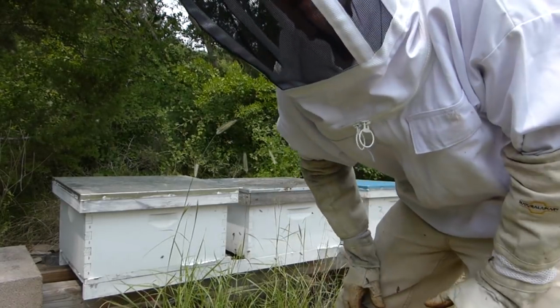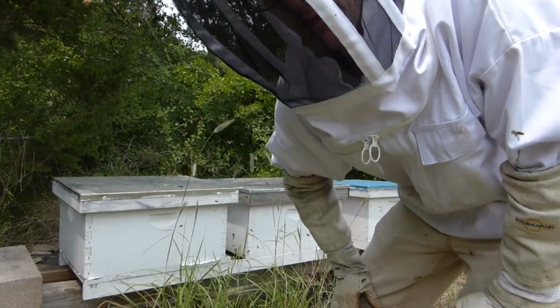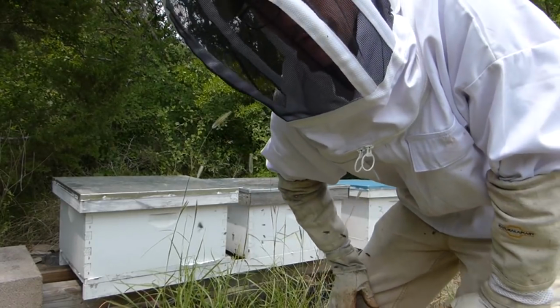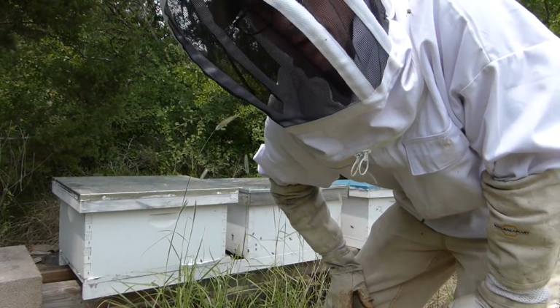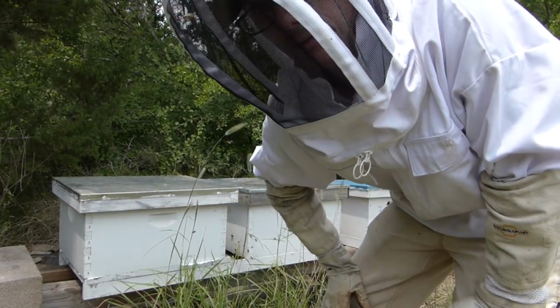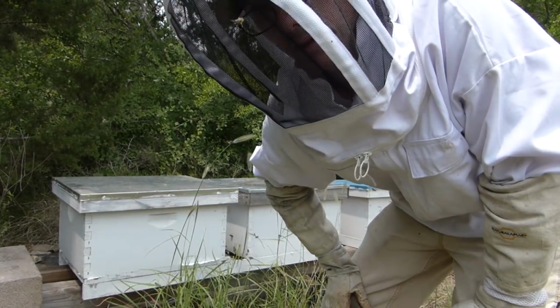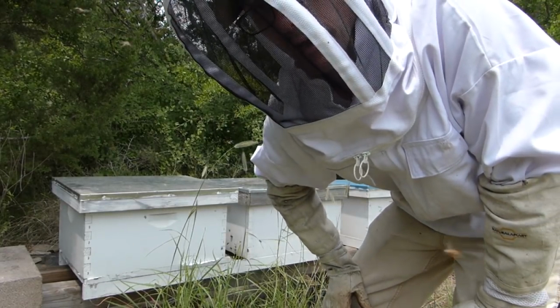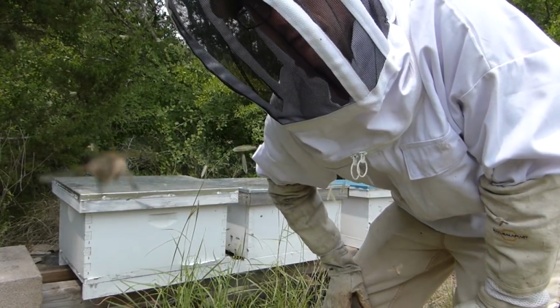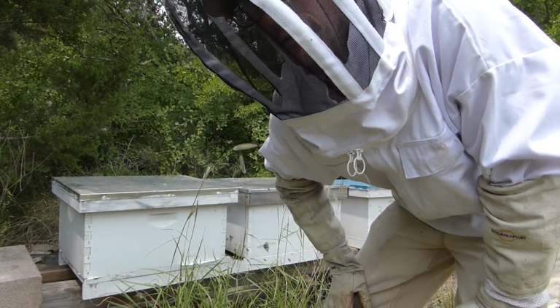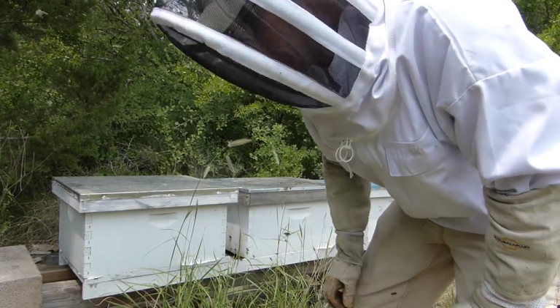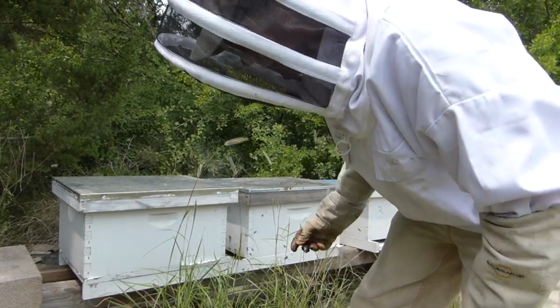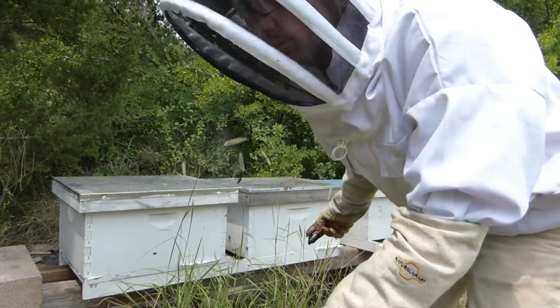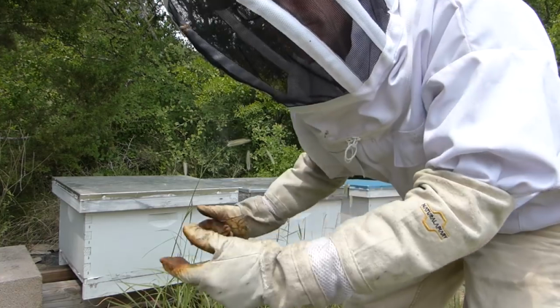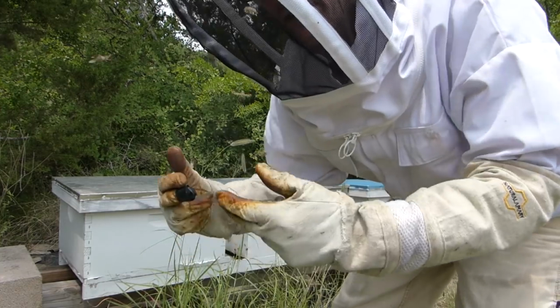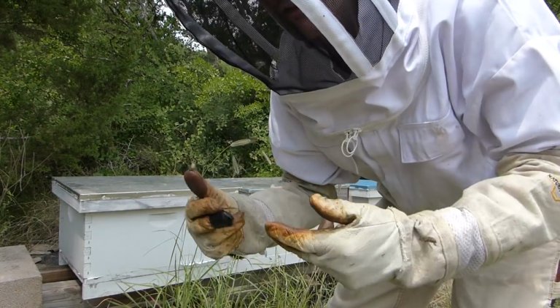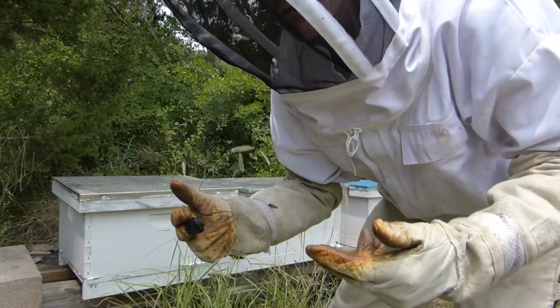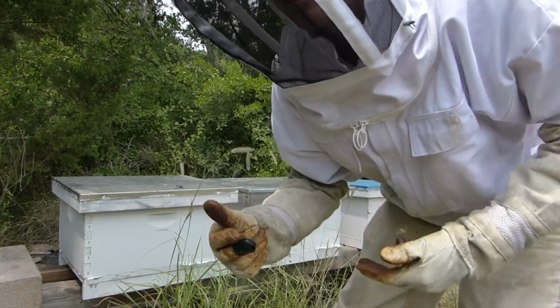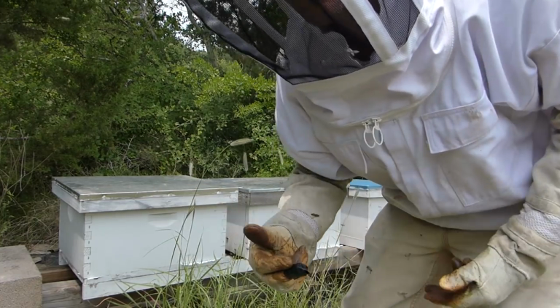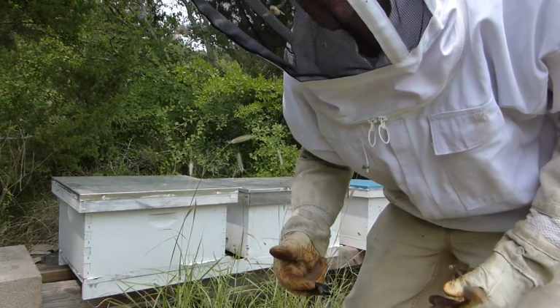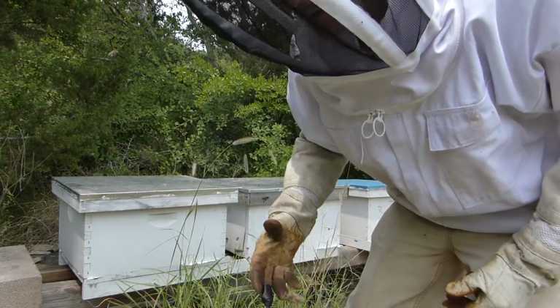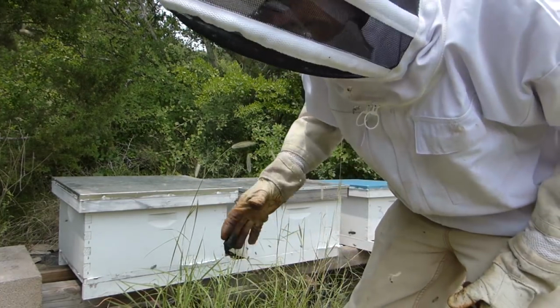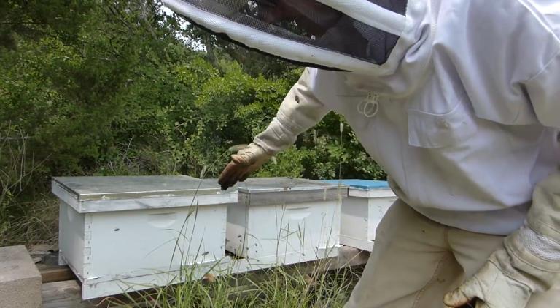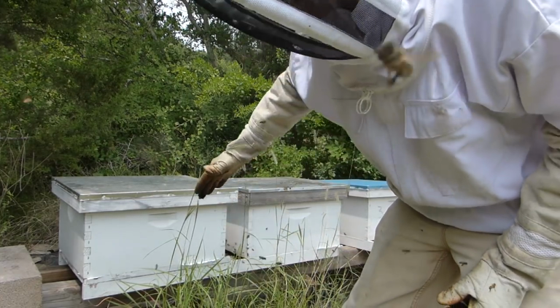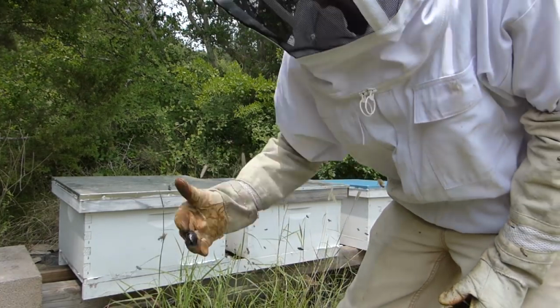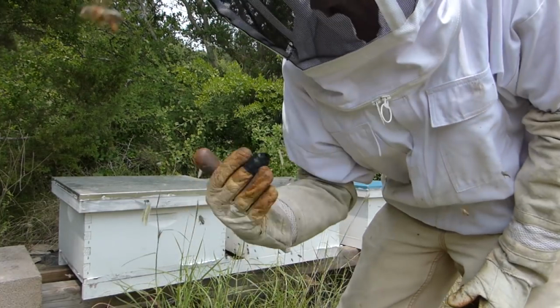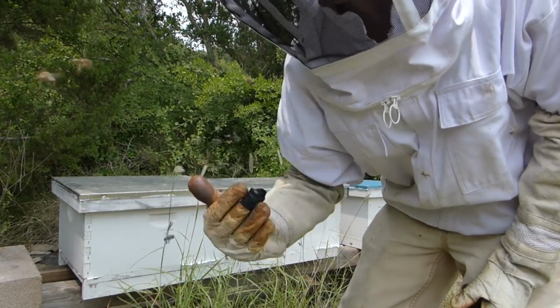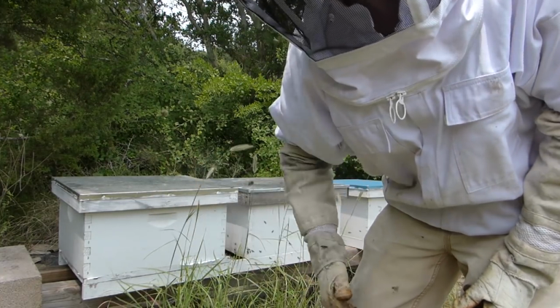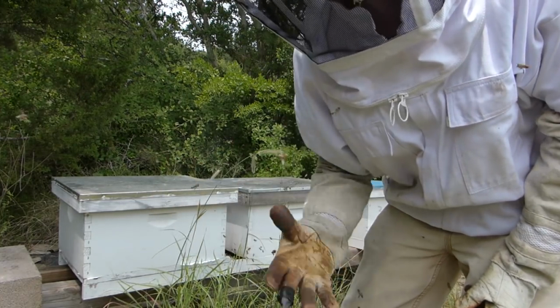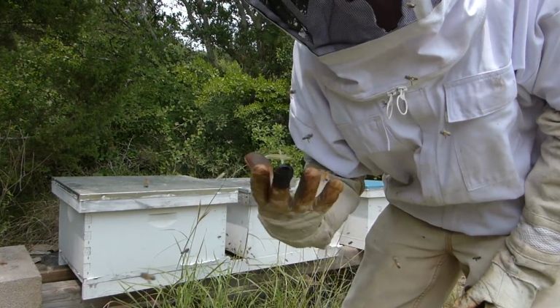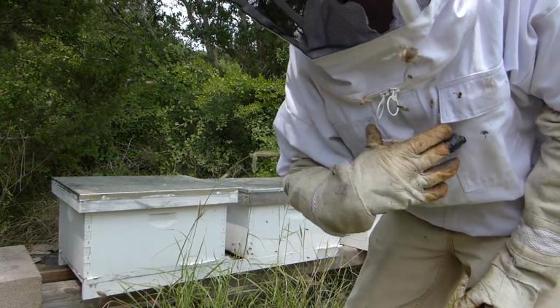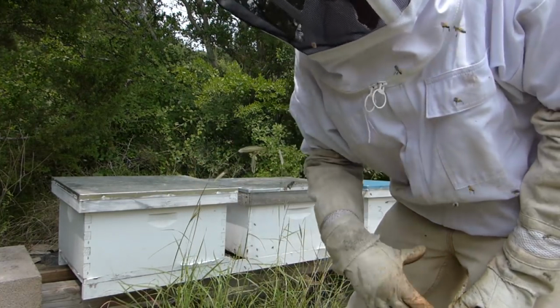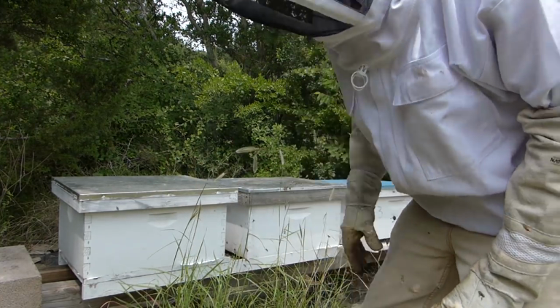I think I'm going to go ahead and get the hives turned around too. They were facing each other for the split, but I think I'm going to get them facing the front like the other hives.